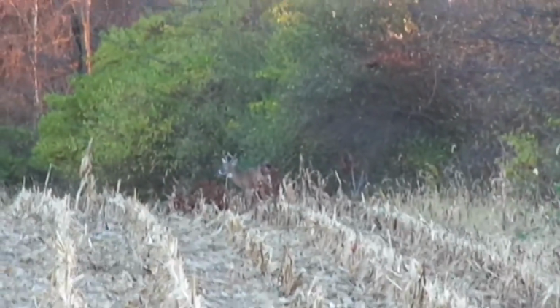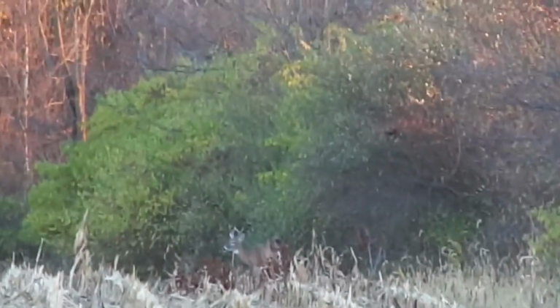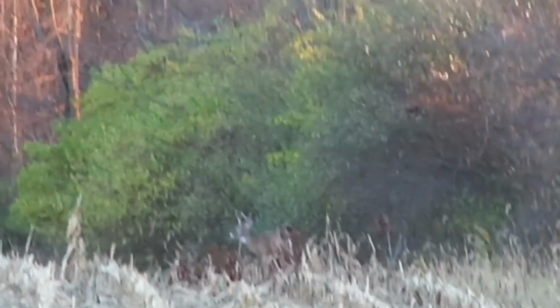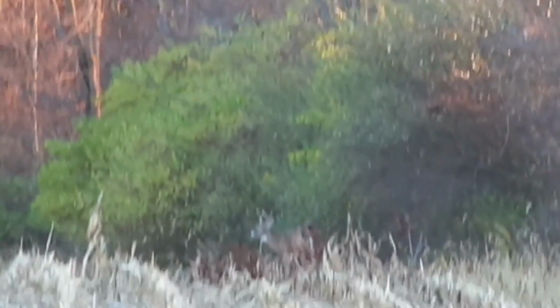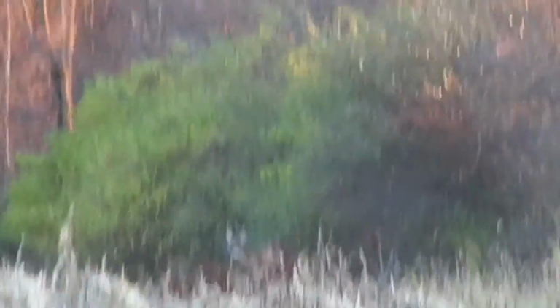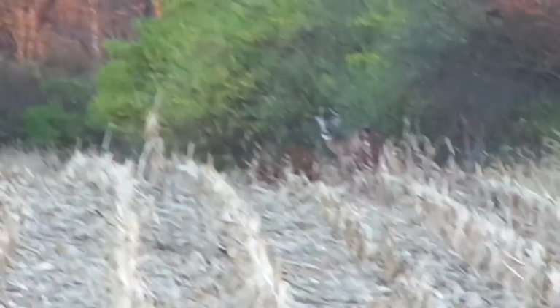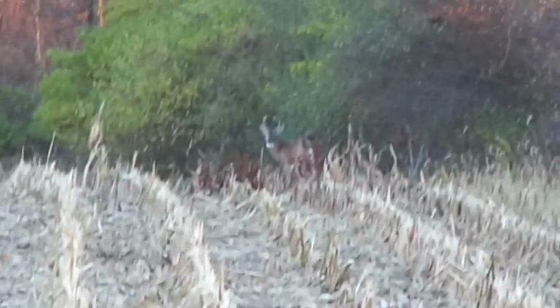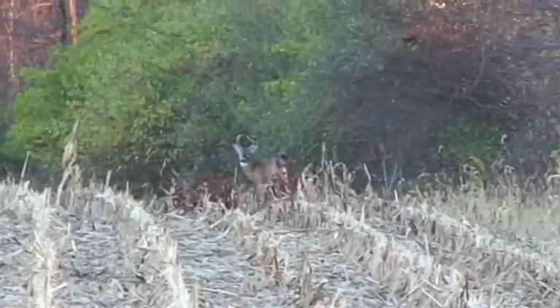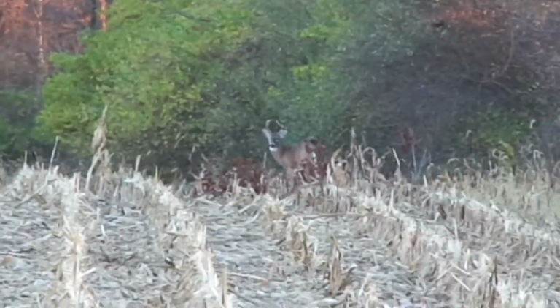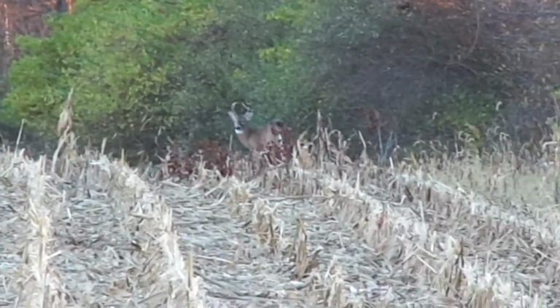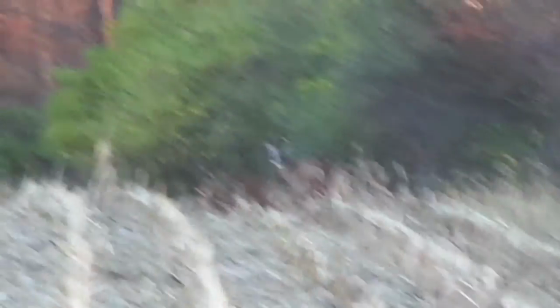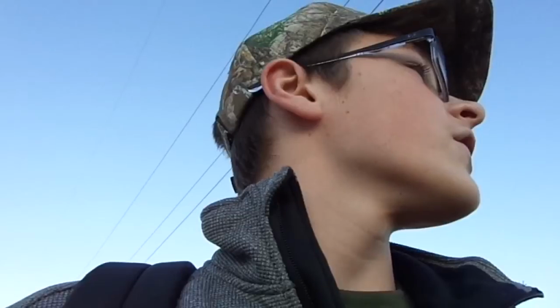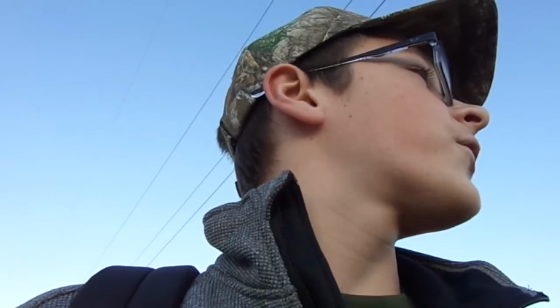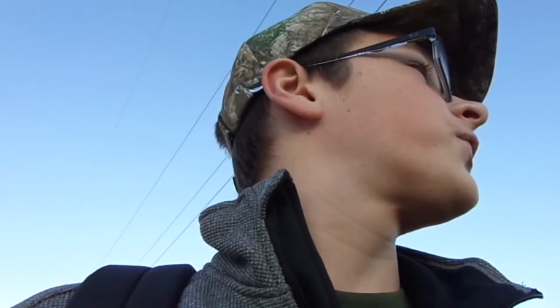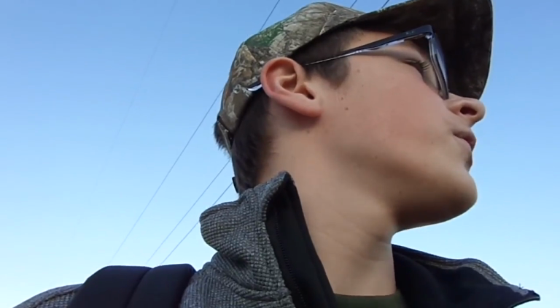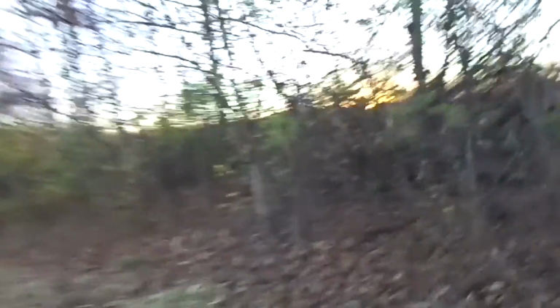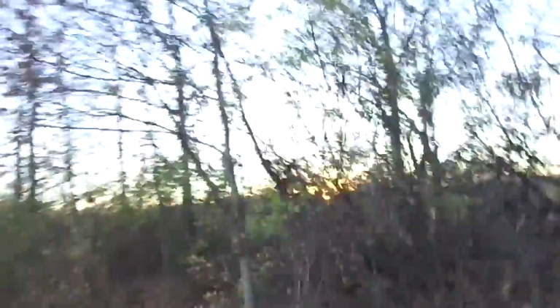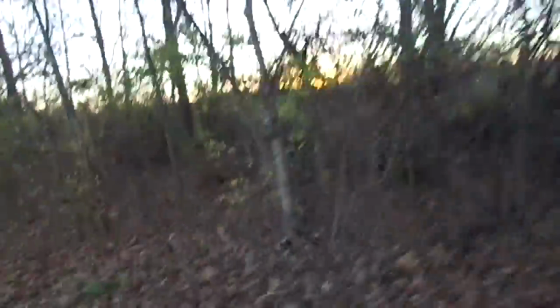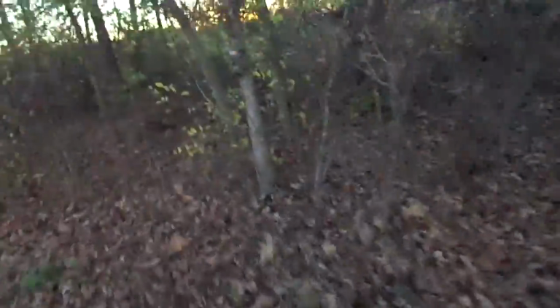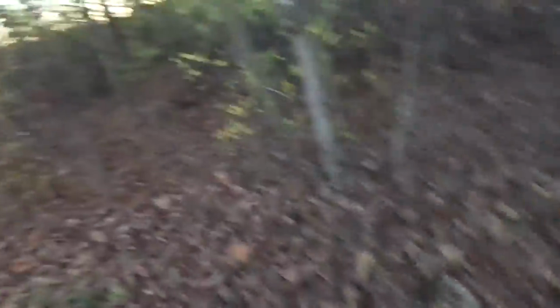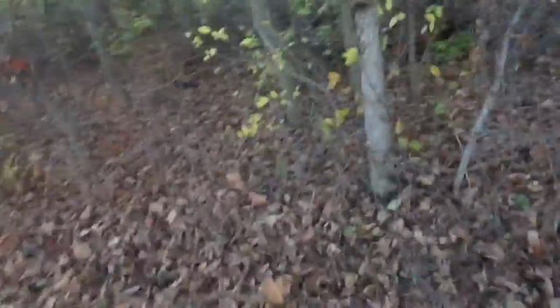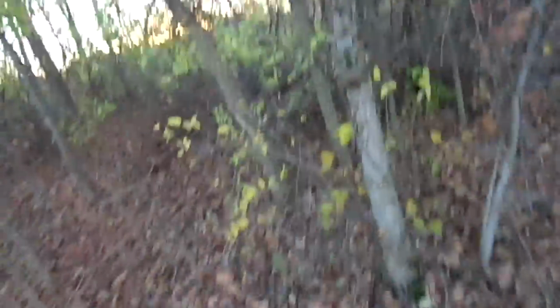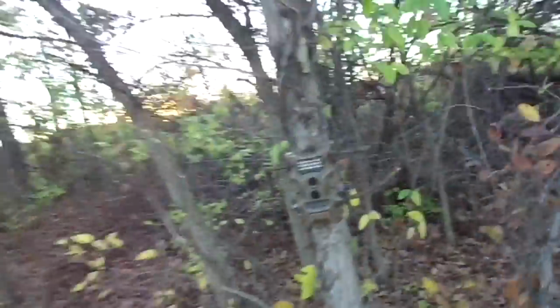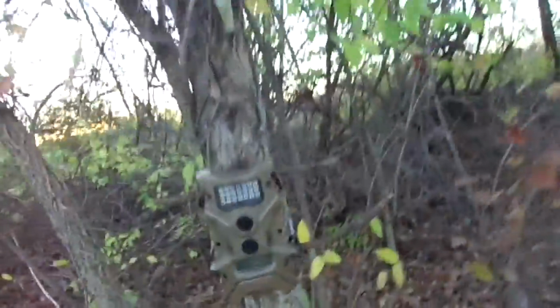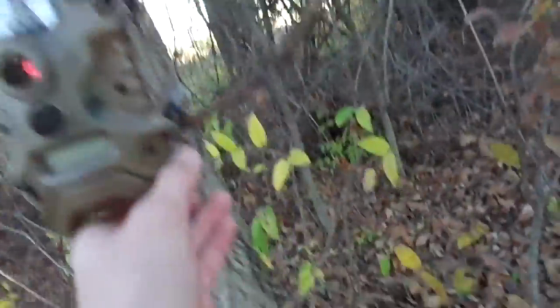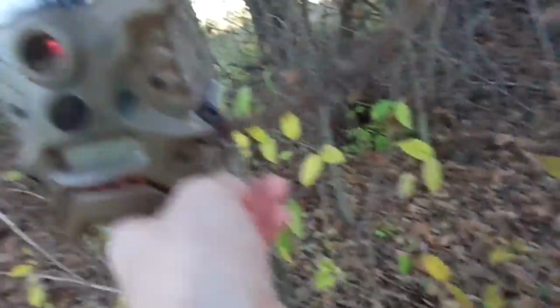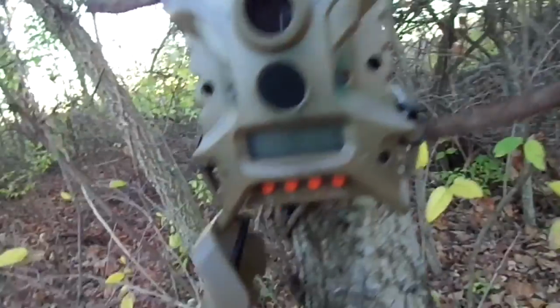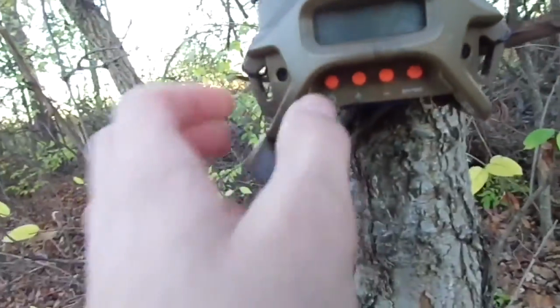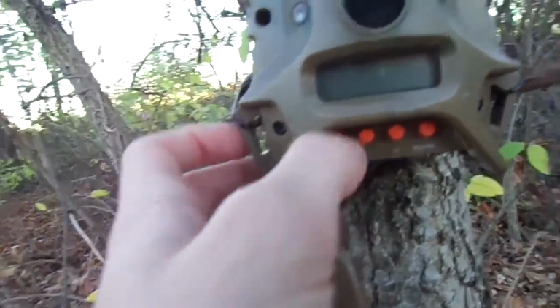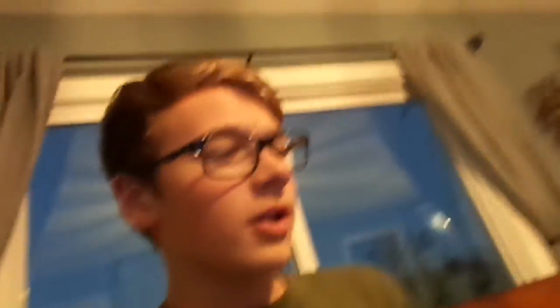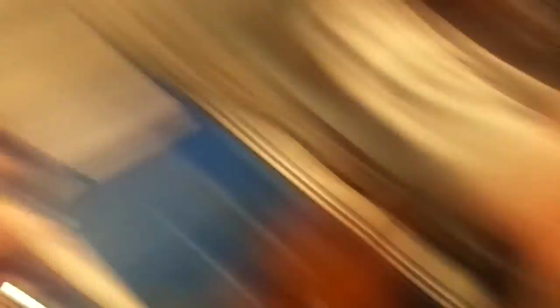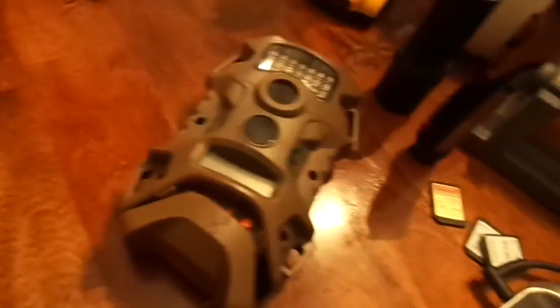There's a buck! There's a little buck right there. Yeah, it was like right here.